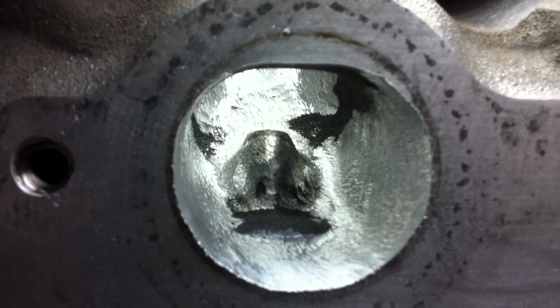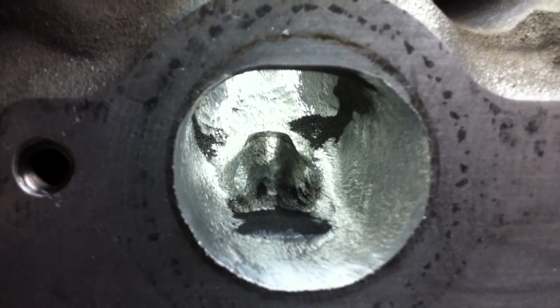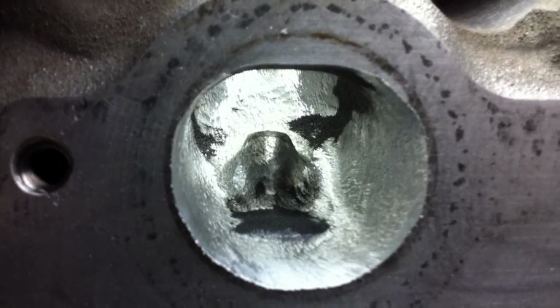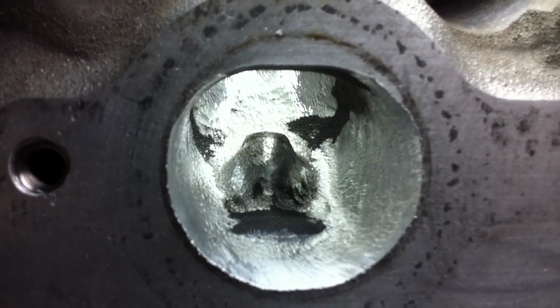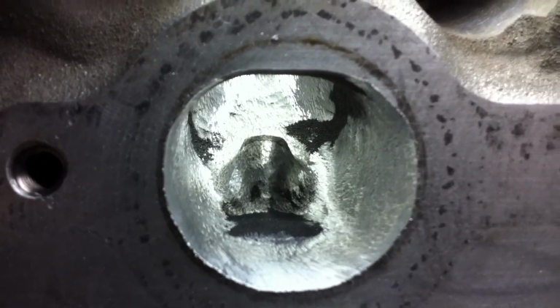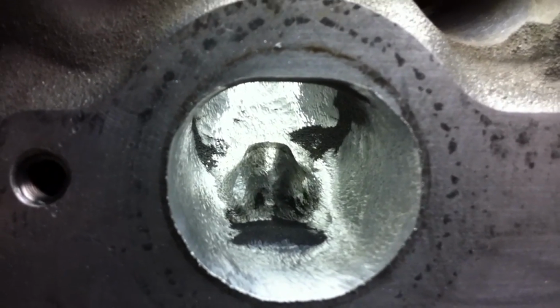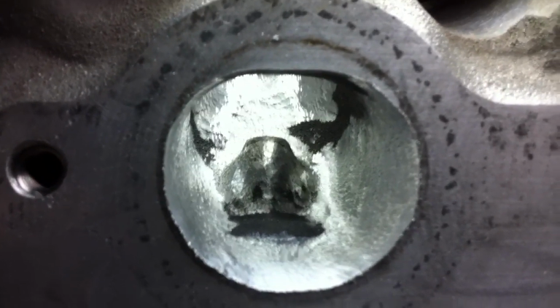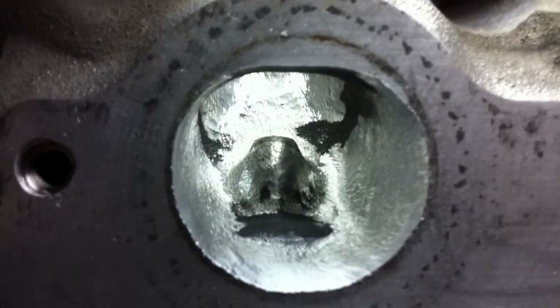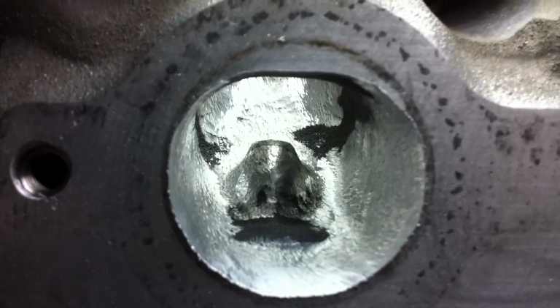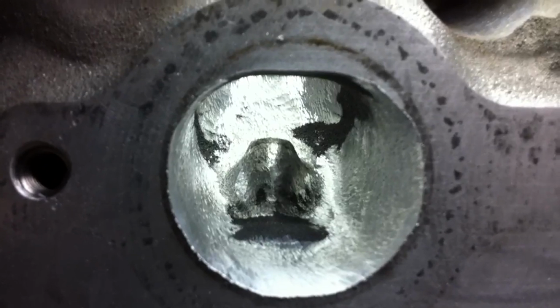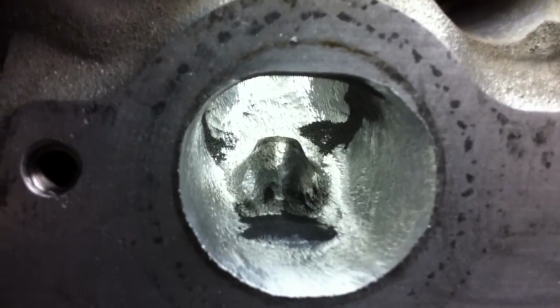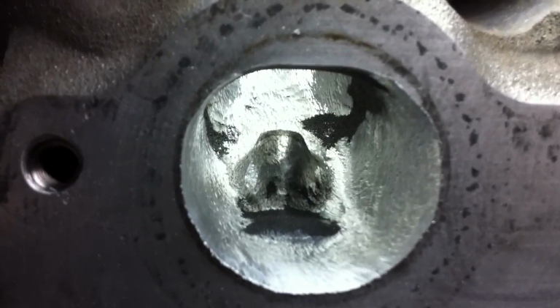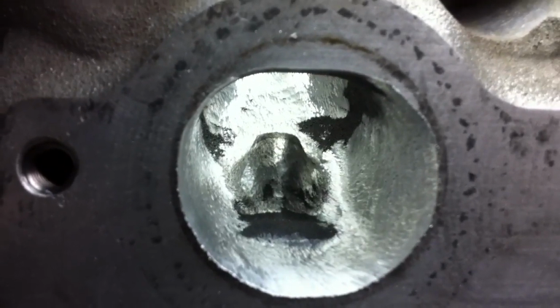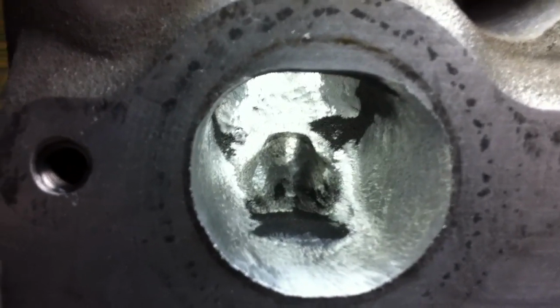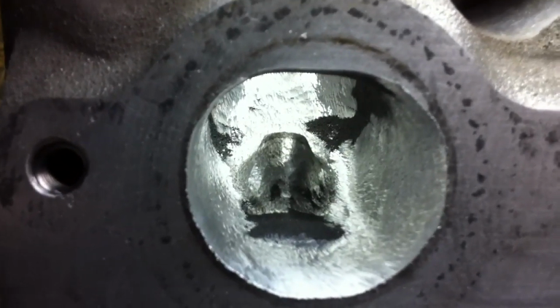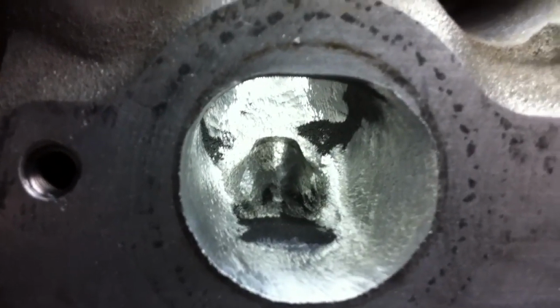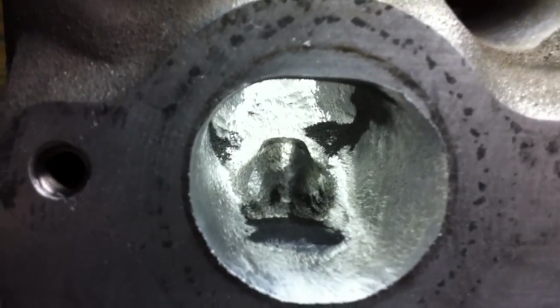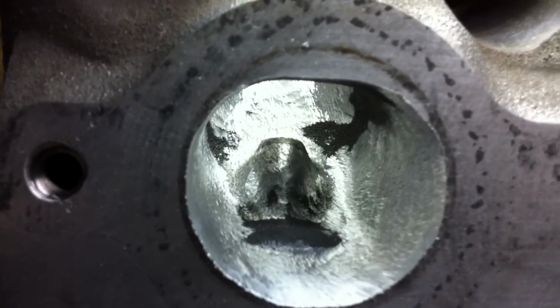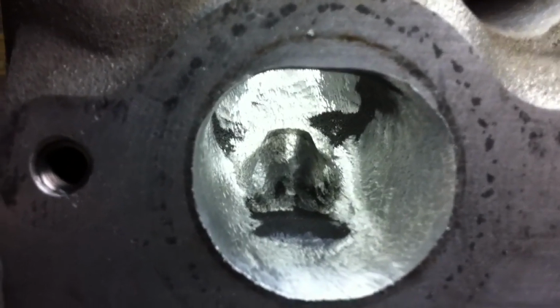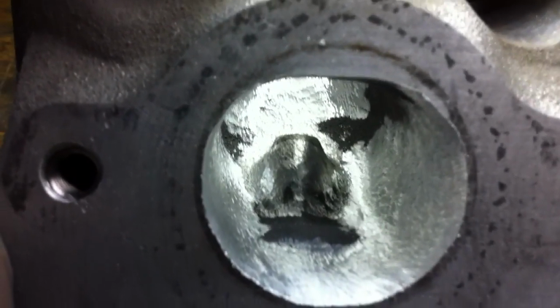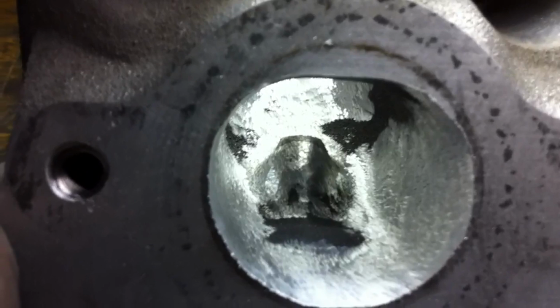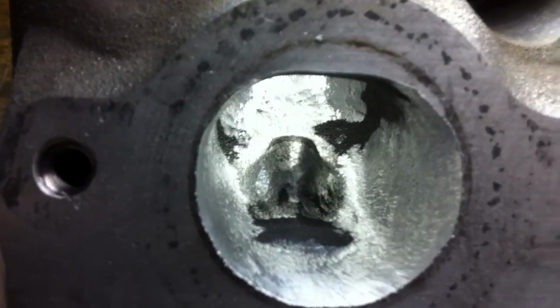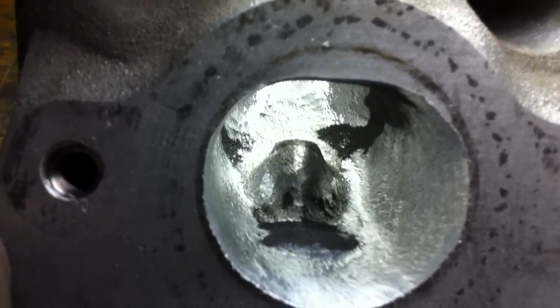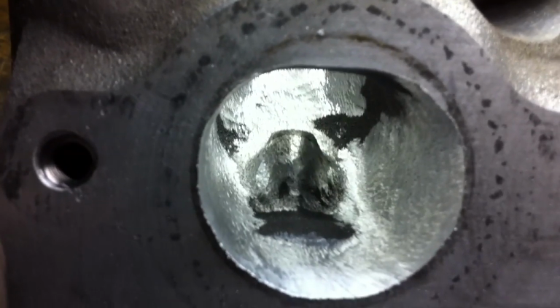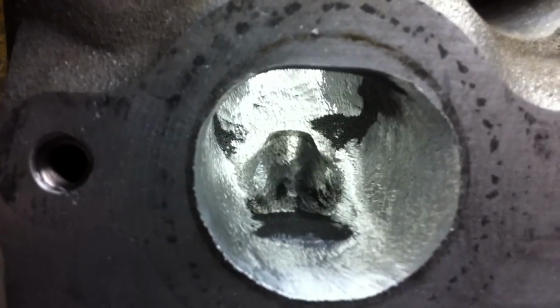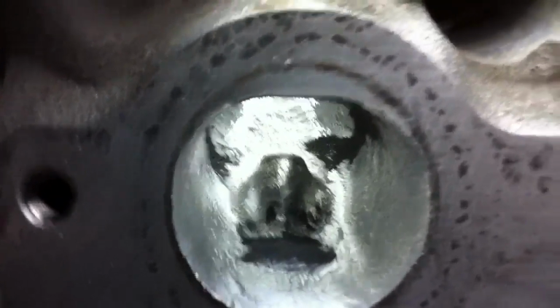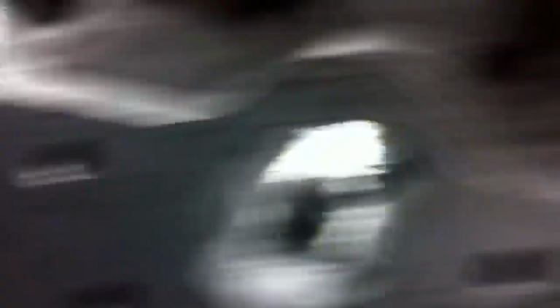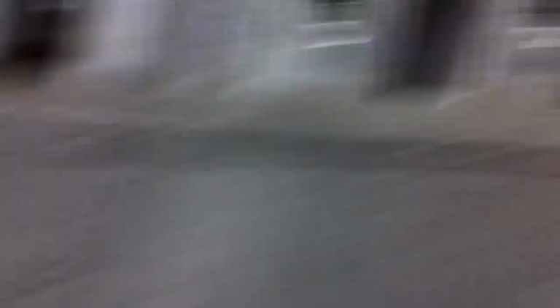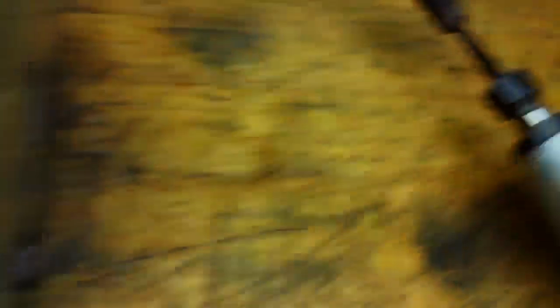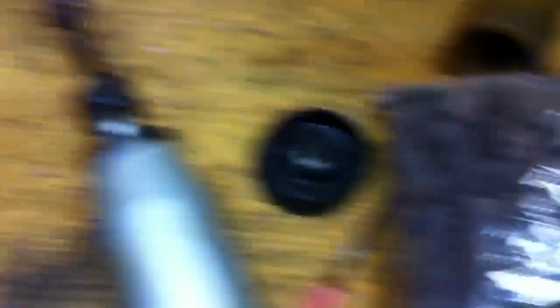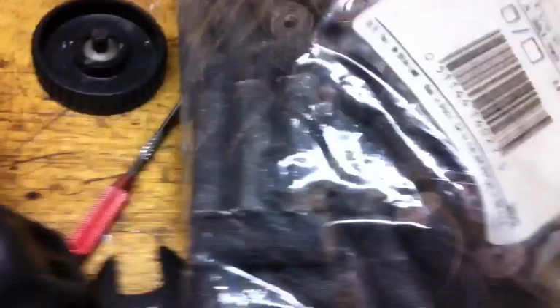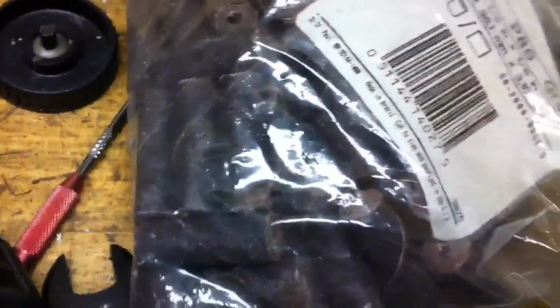I got the exhaust ports opened up and cut up, and now I'm going back in and starting to smooth out with the Tootsie Roll. If you don't know what I'm talking about — the Tootsie Roll — here's a whole bag of them.